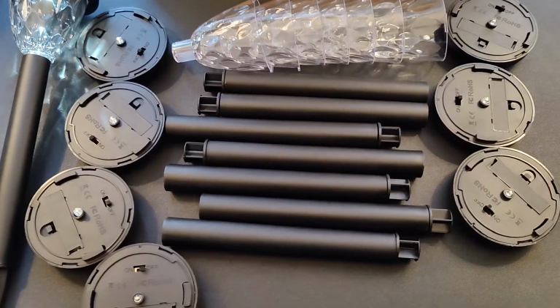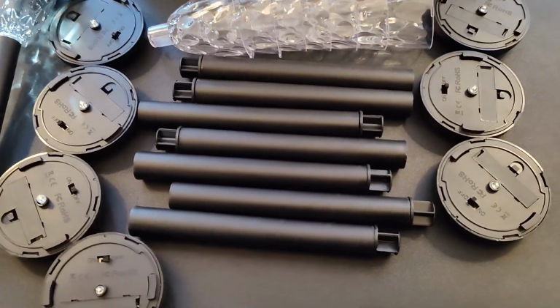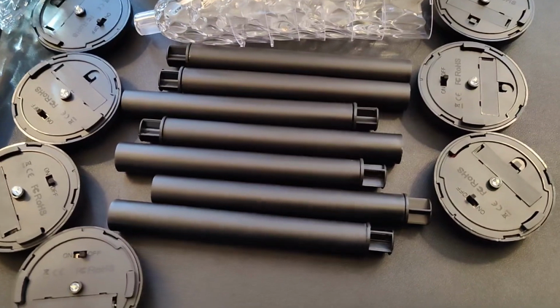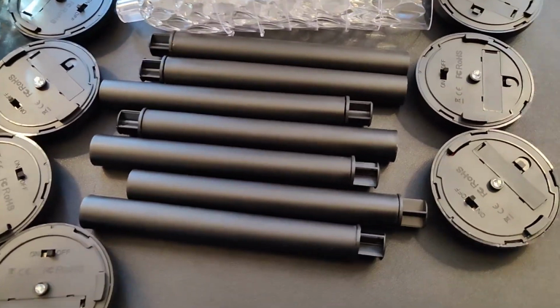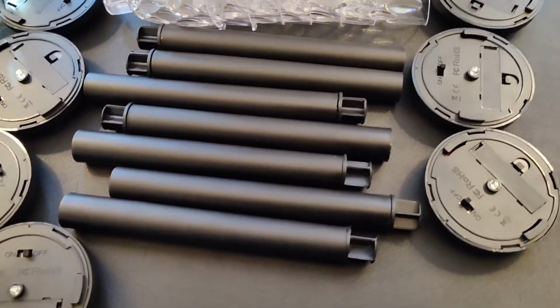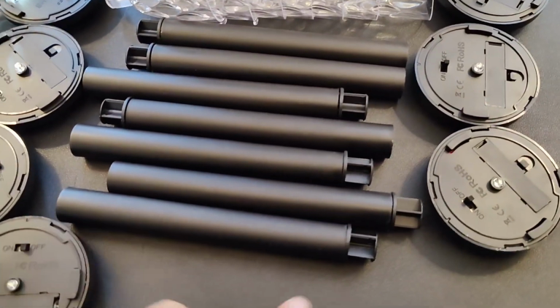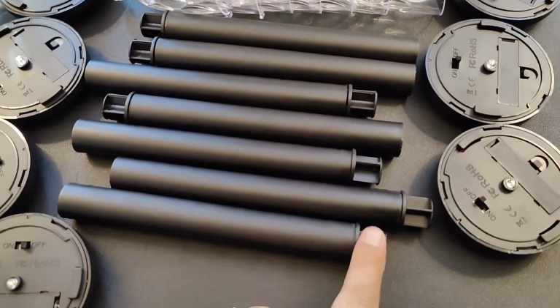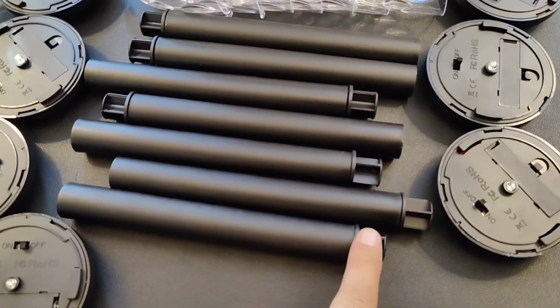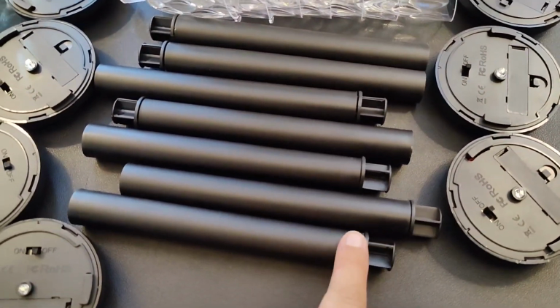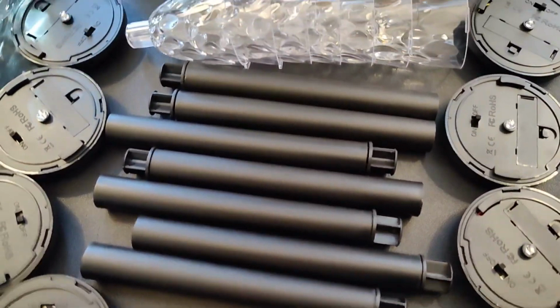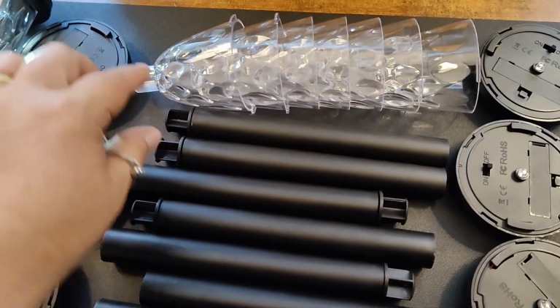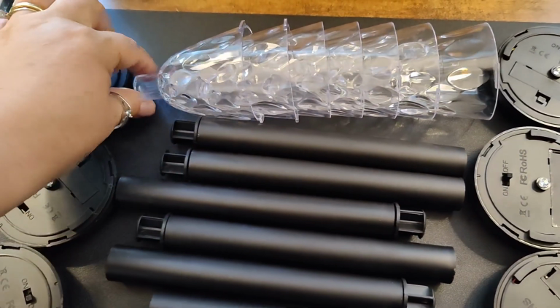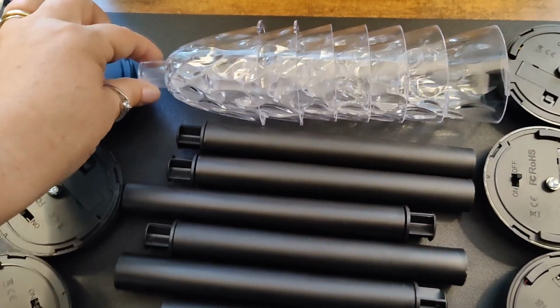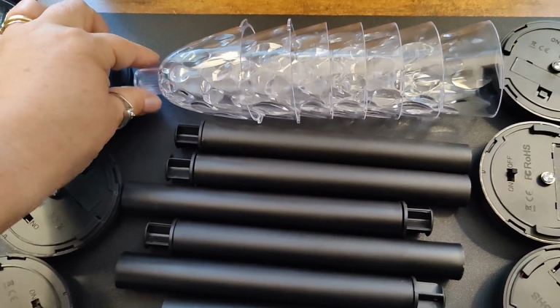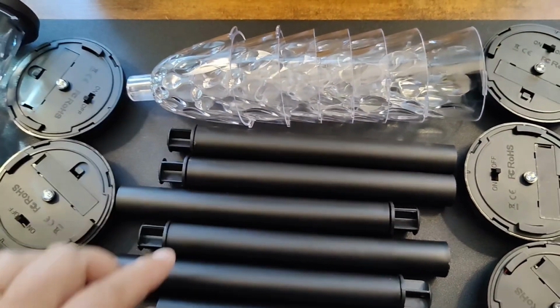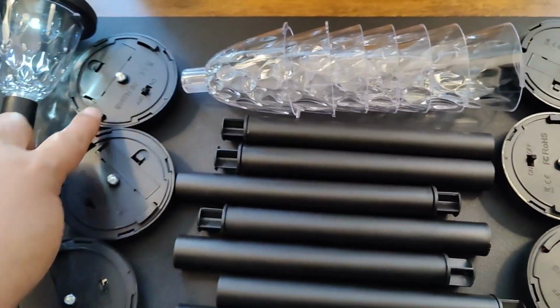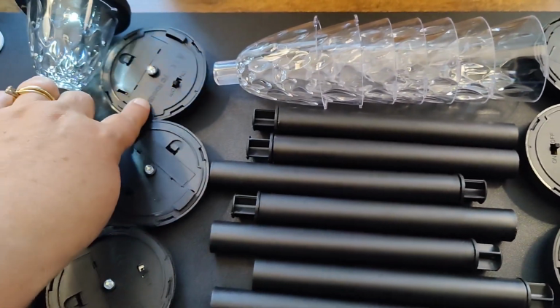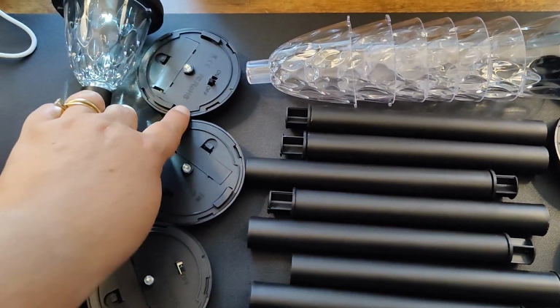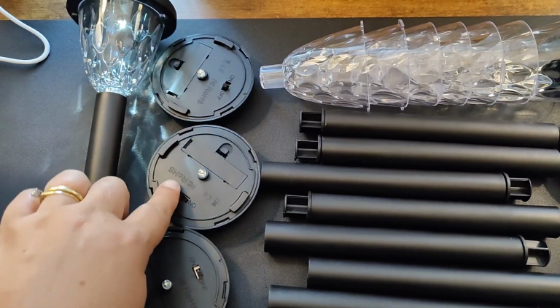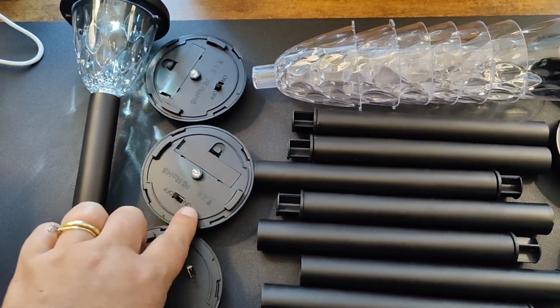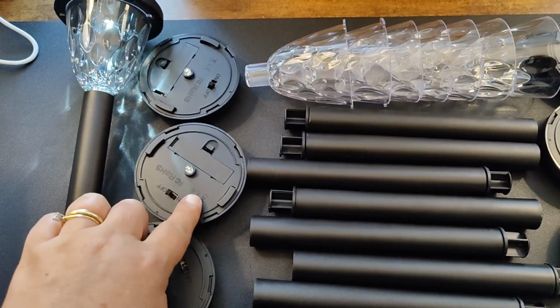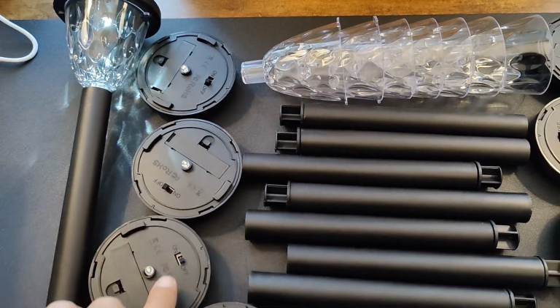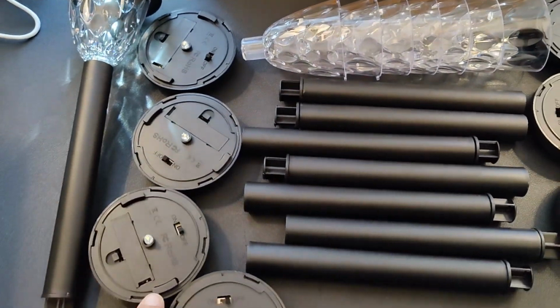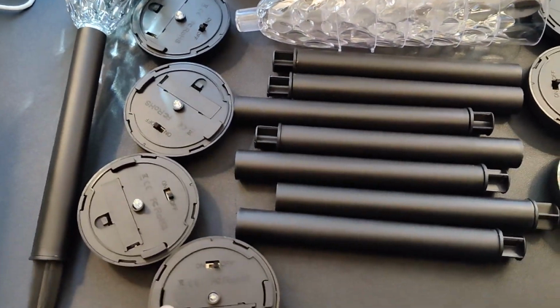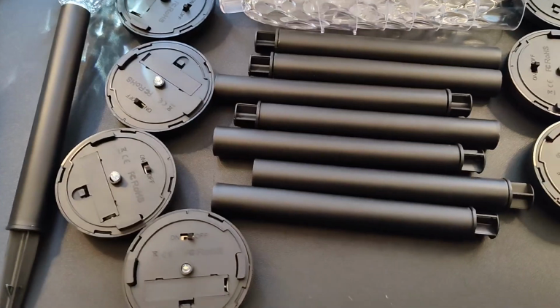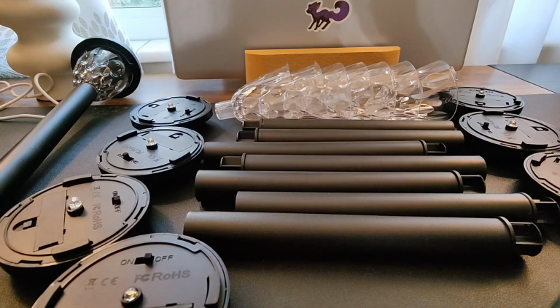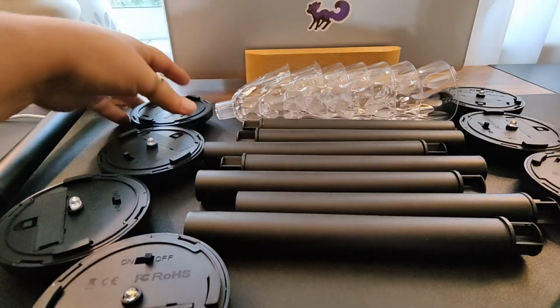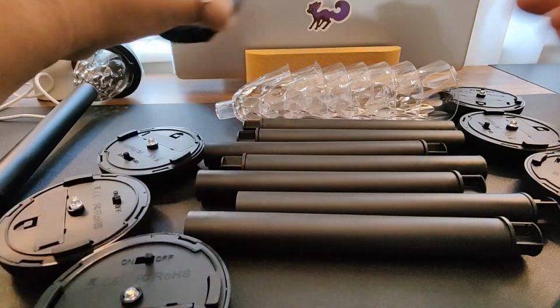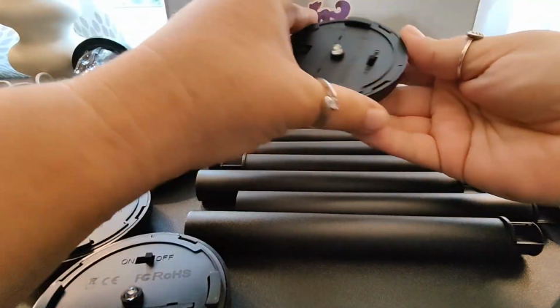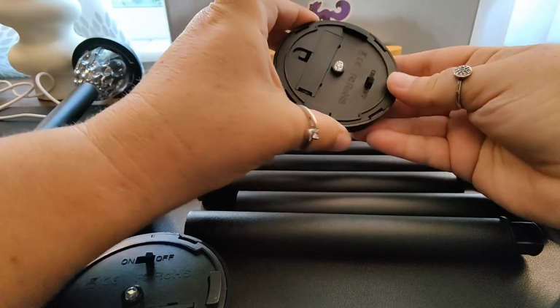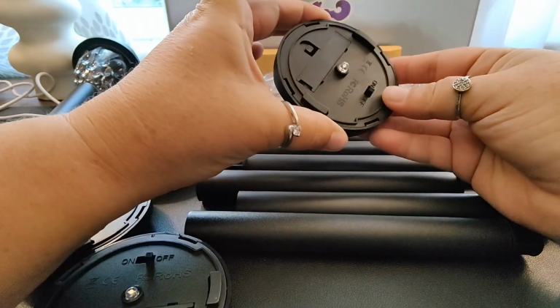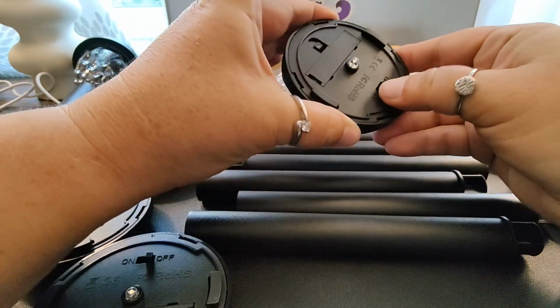Inside the box you are going to have eight poles, eight stakes — the stakes are inside the poles — eight of these little plastic globes, and then eight of these lights that each have a rechargeable battery already installed. You're also going to have an instruction sheet, but these are fairly self-explanatory.